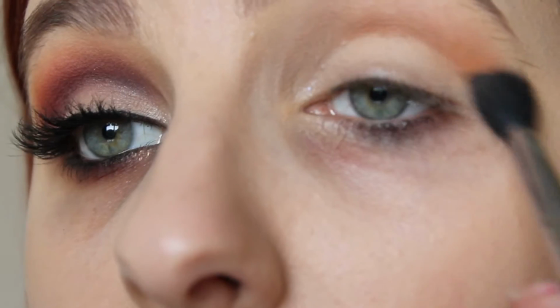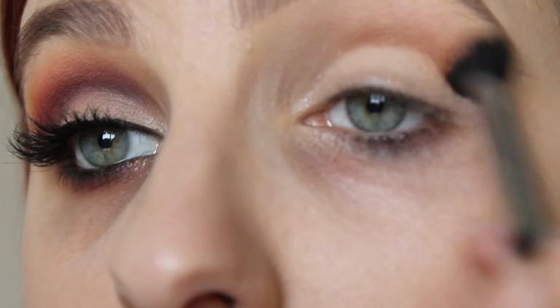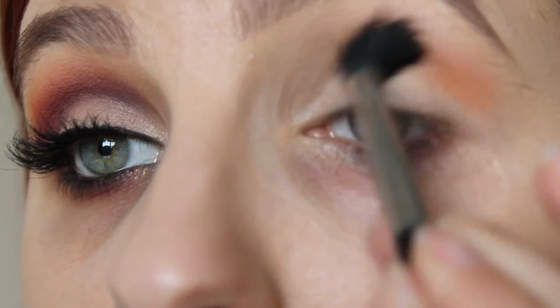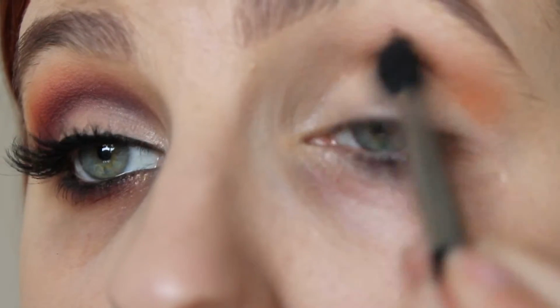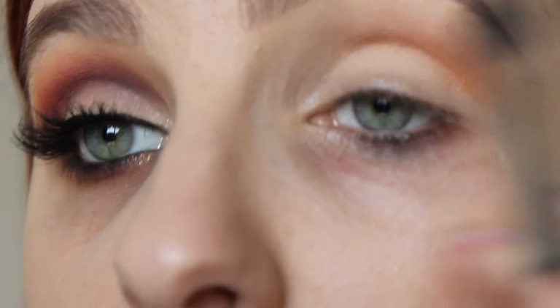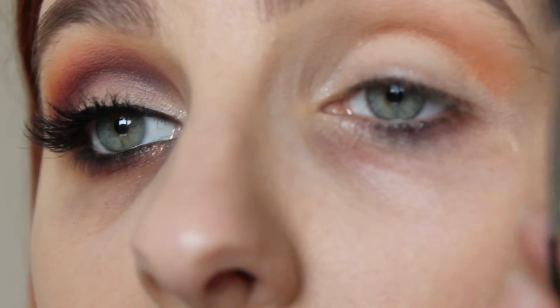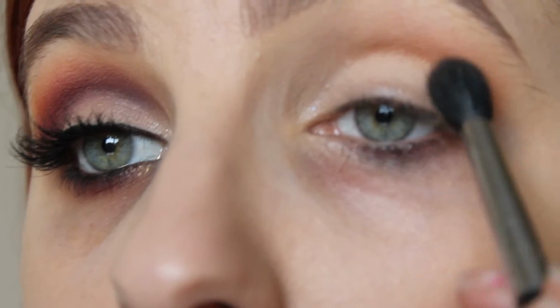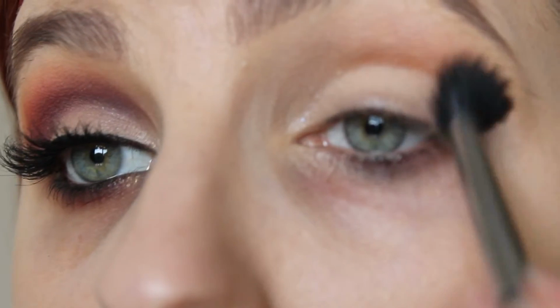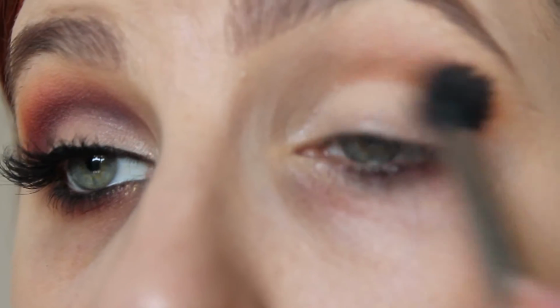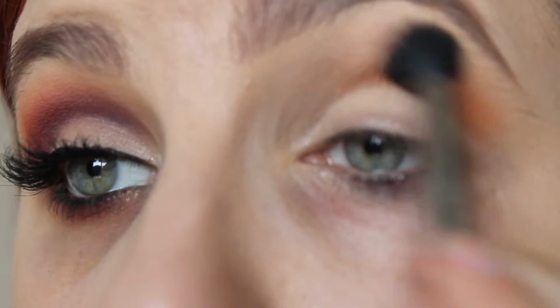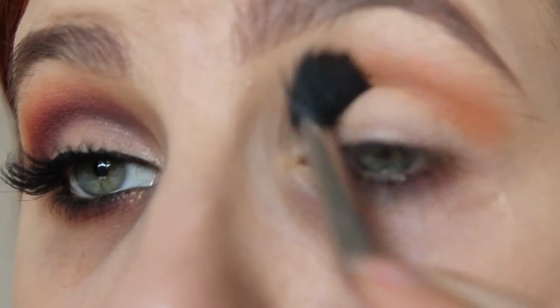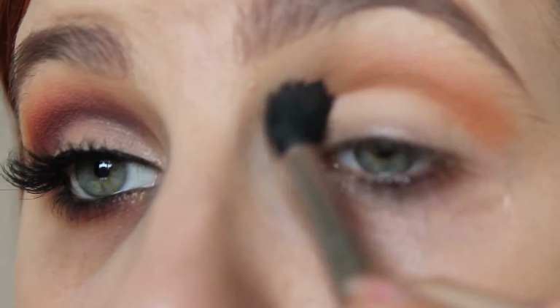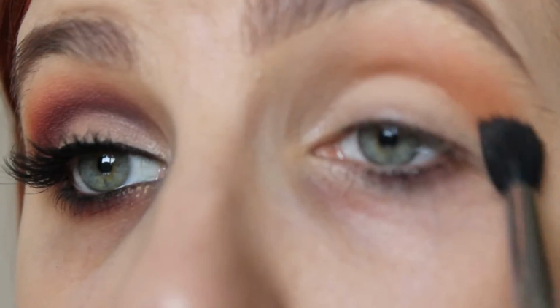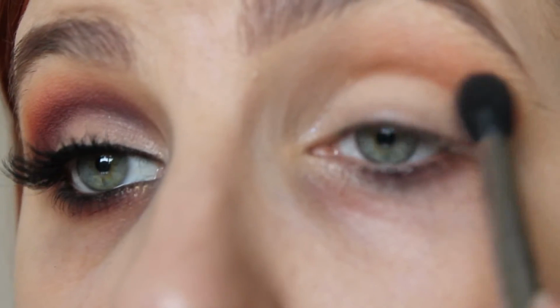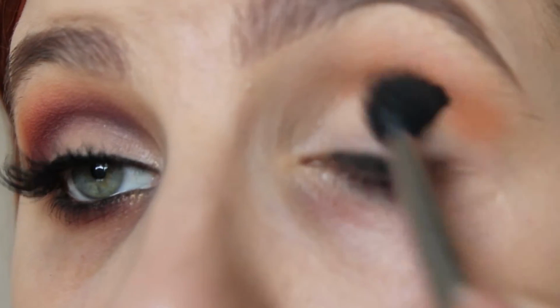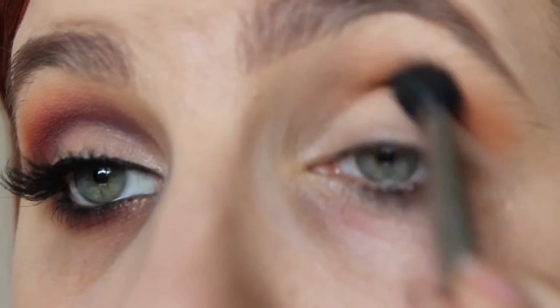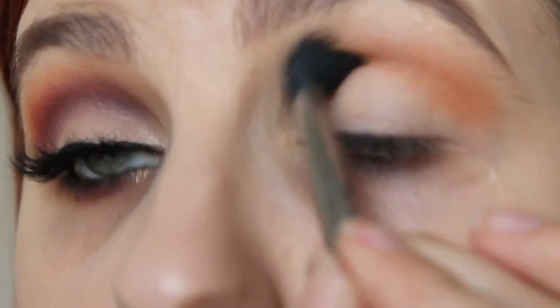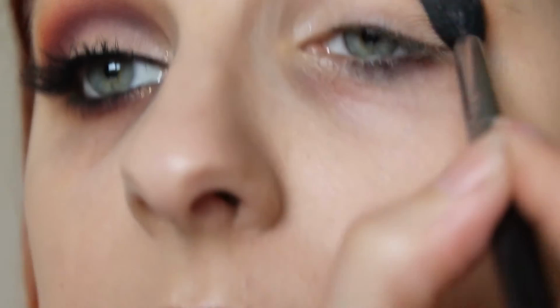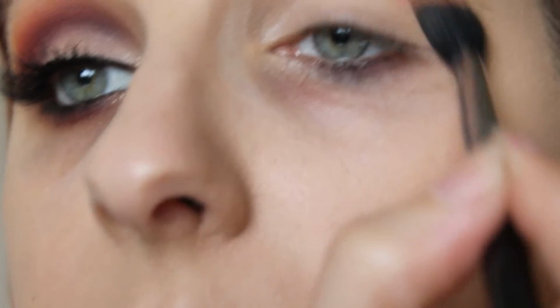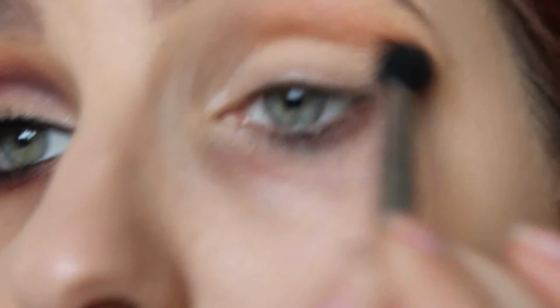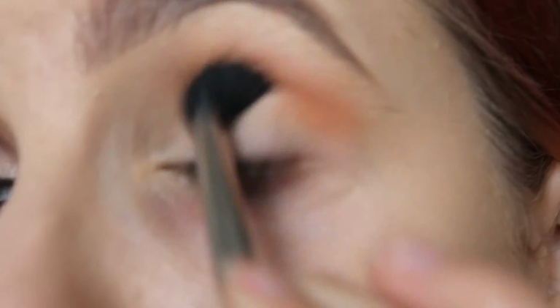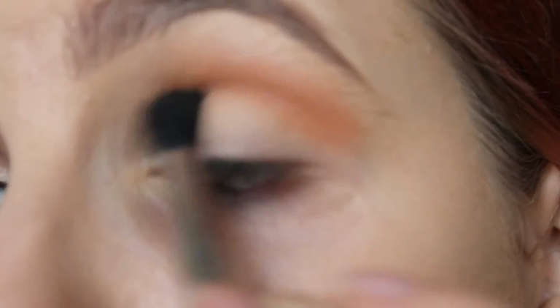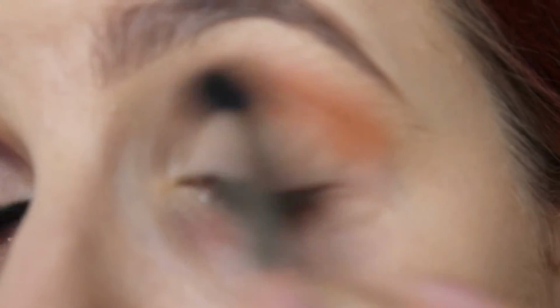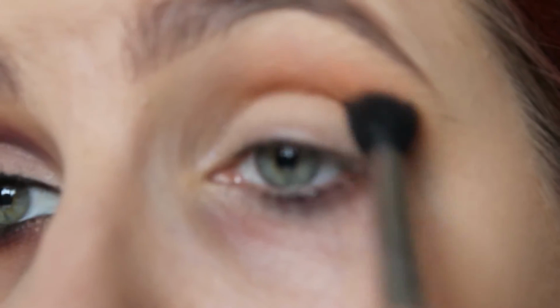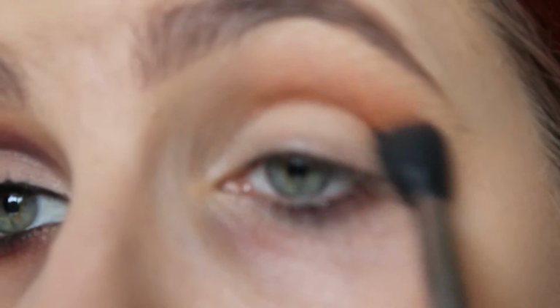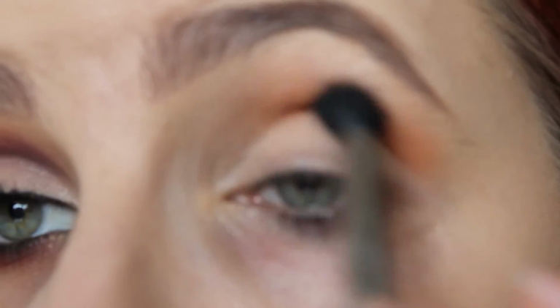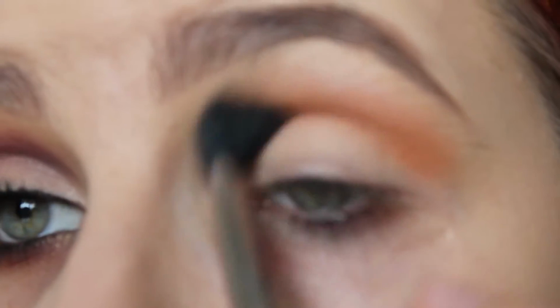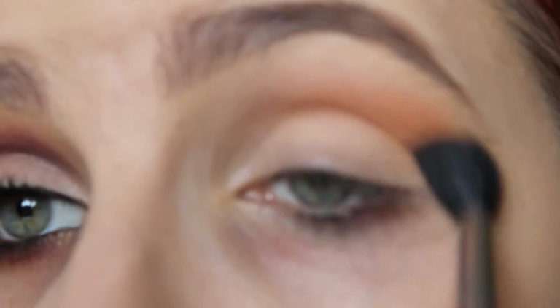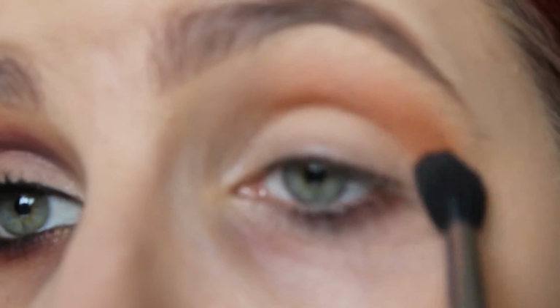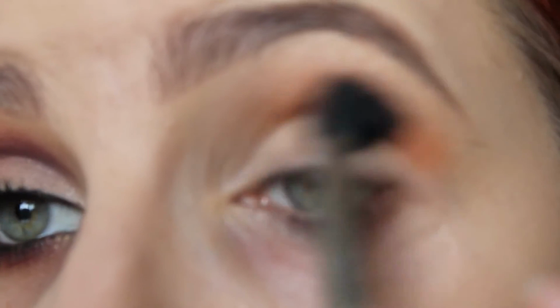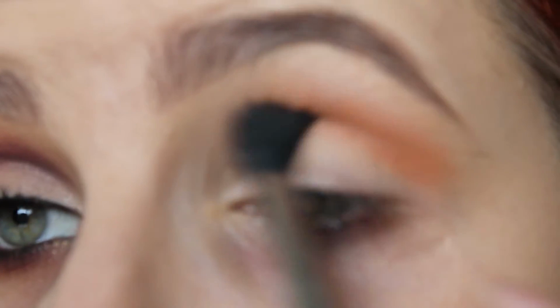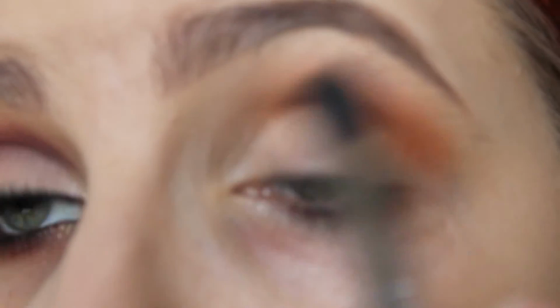Now I'm taking Inglot's 383 Eyeshadow which is a really really nice bright orange. This is going to be our transition color and we're going to blend this quite high up towards the brow bone.